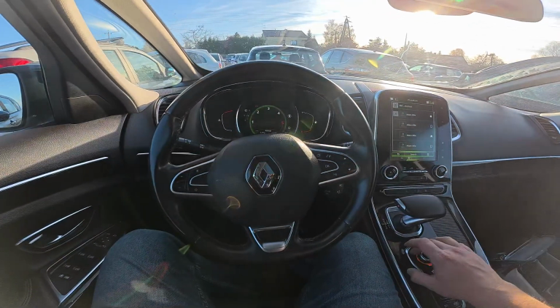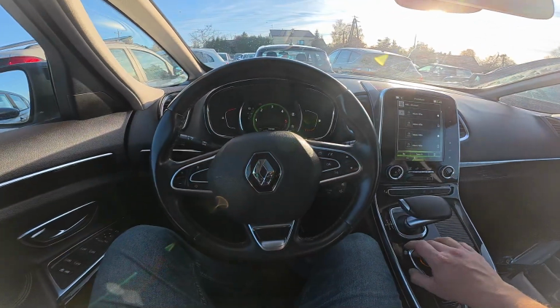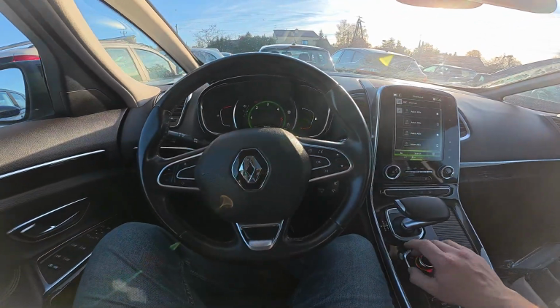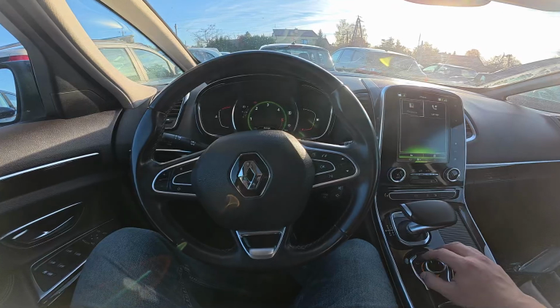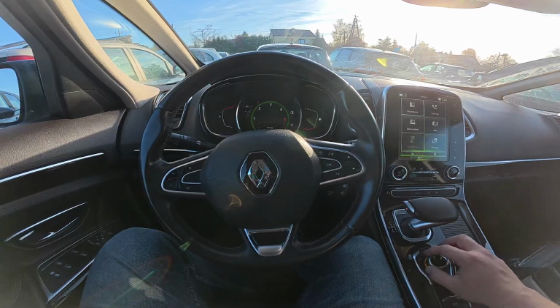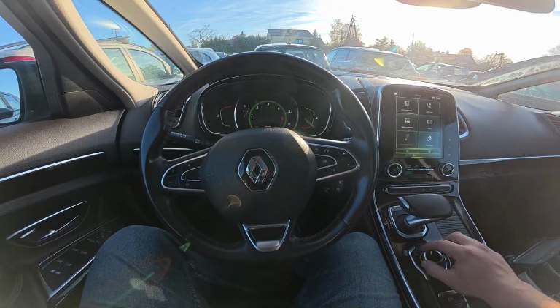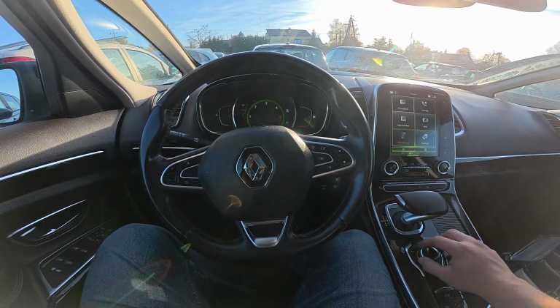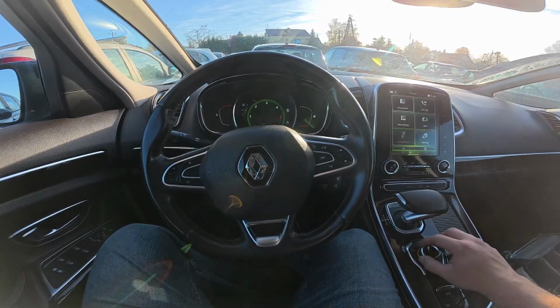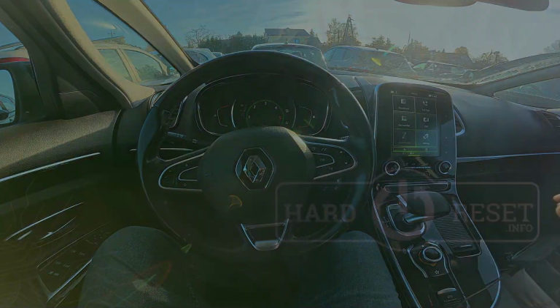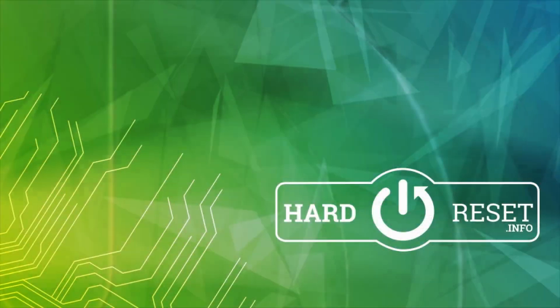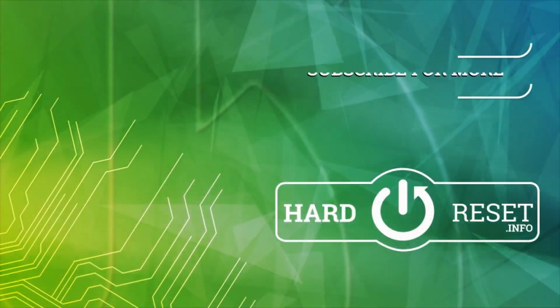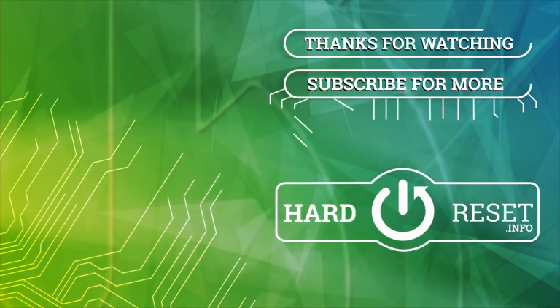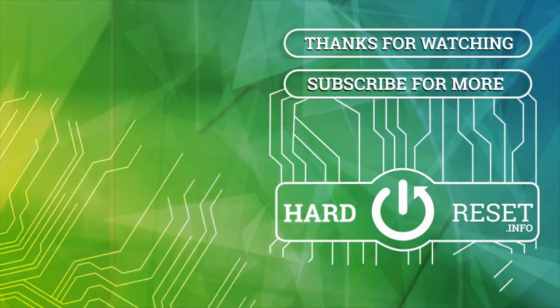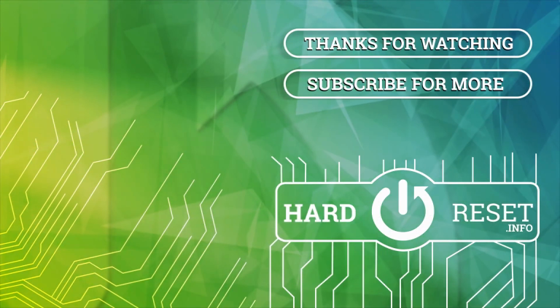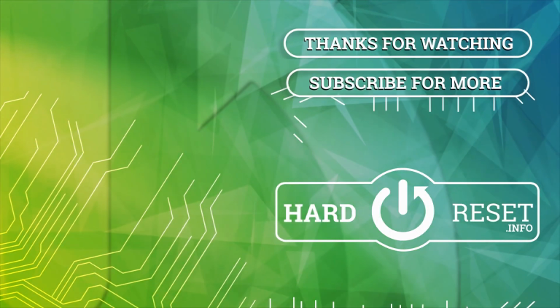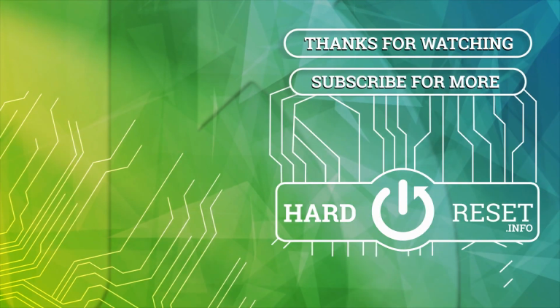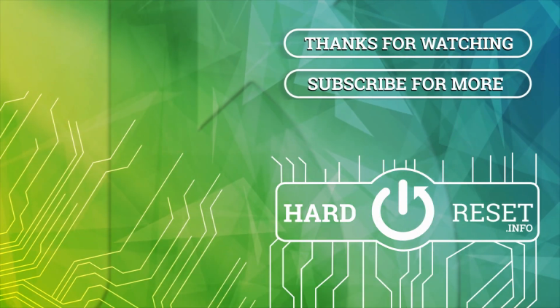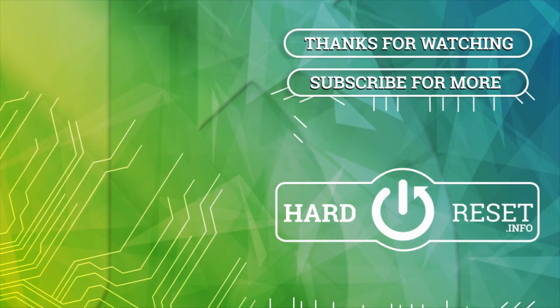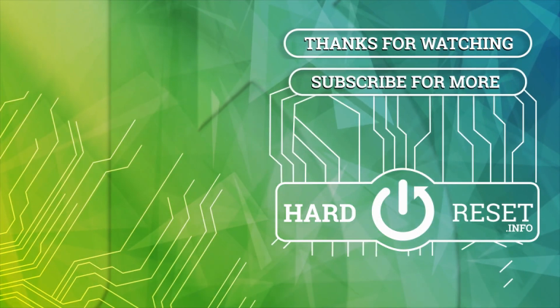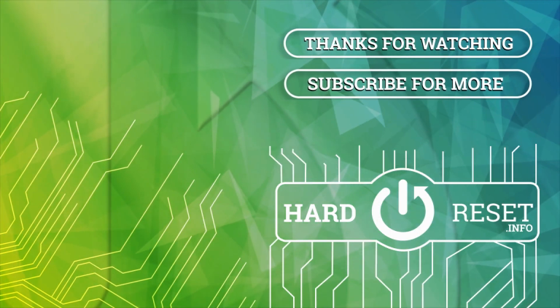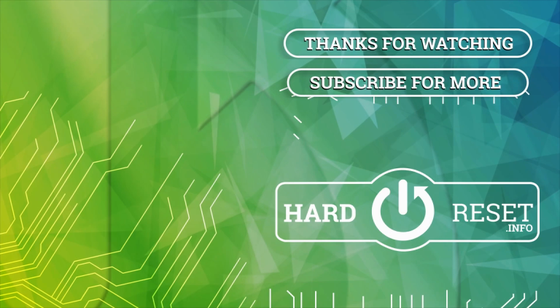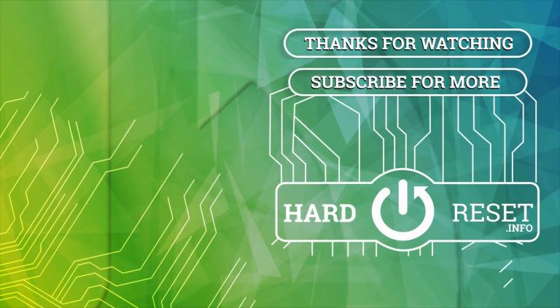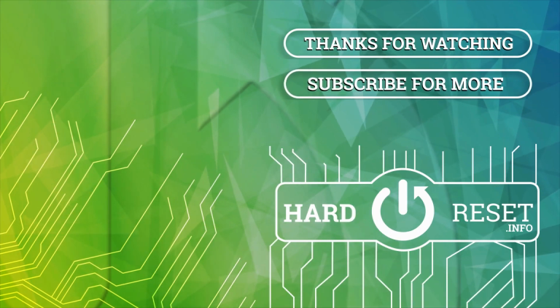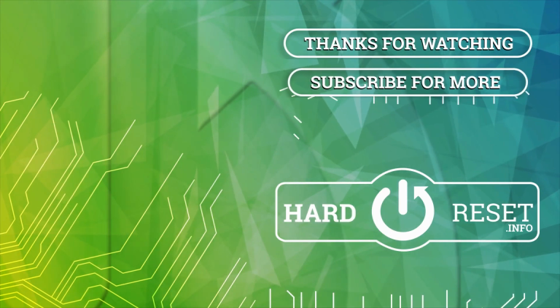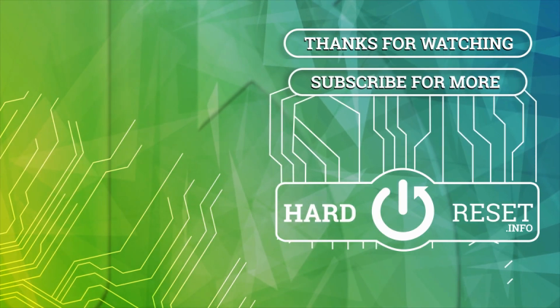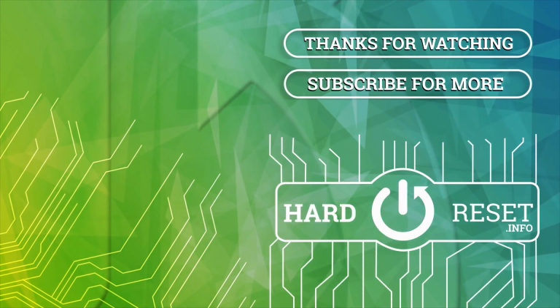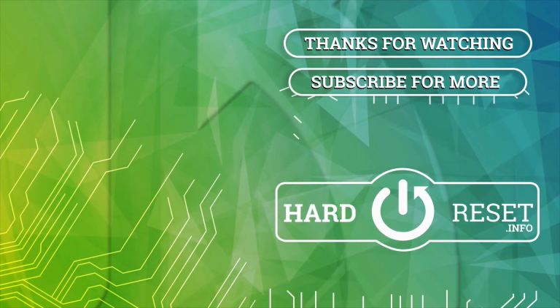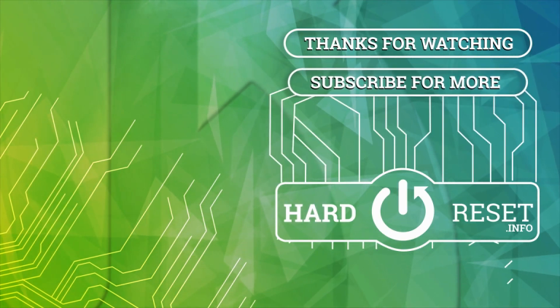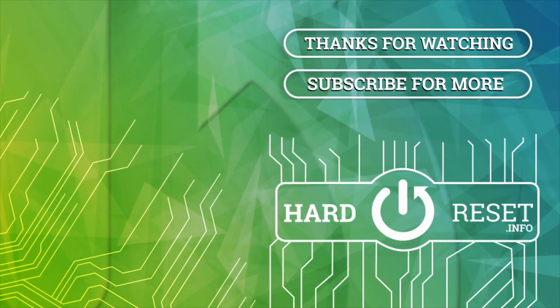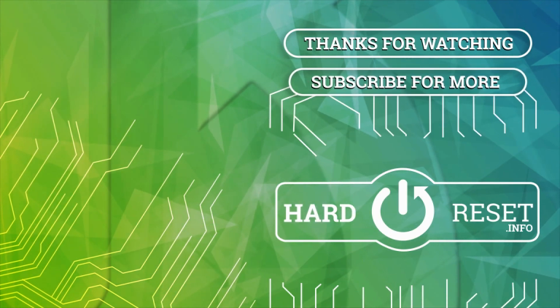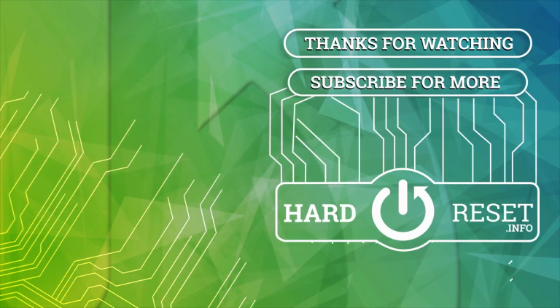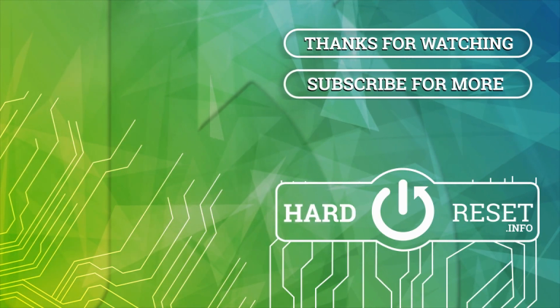If you find this video helpful, please leave a like, comment and subscribe. See you next time.